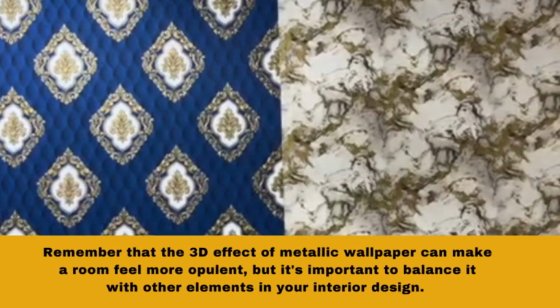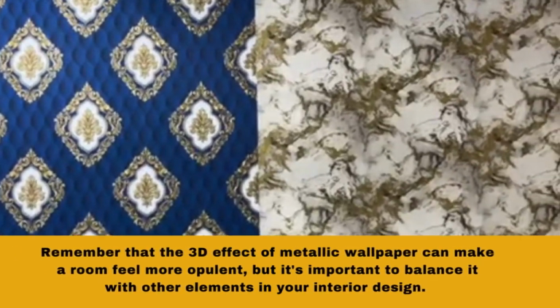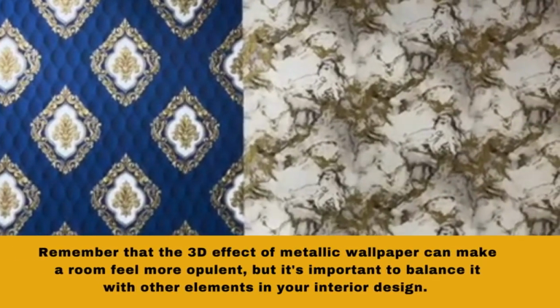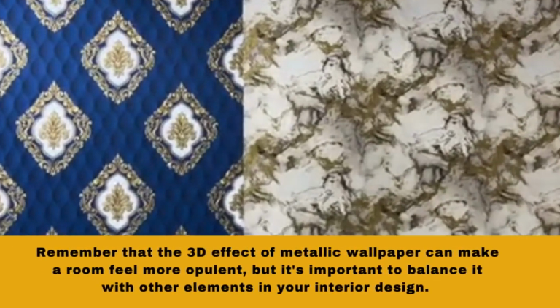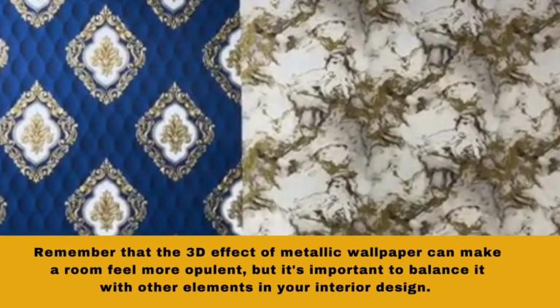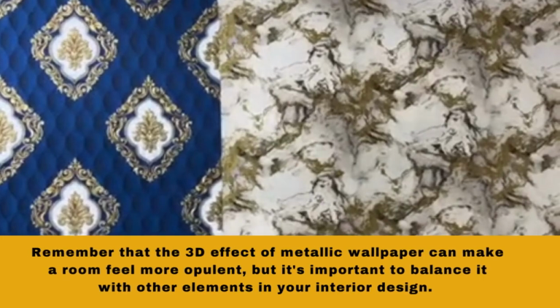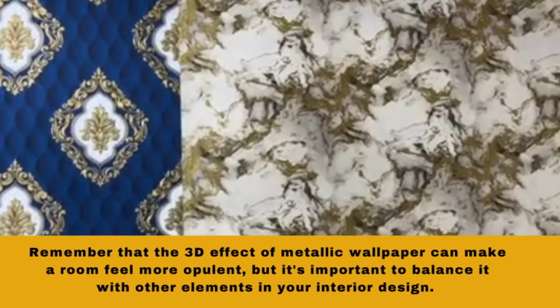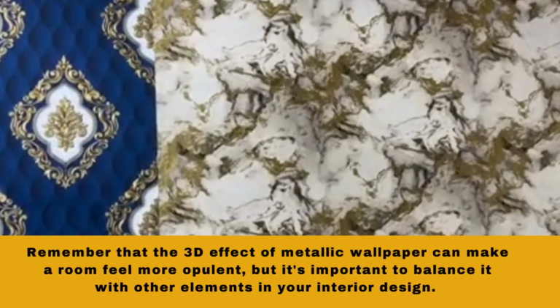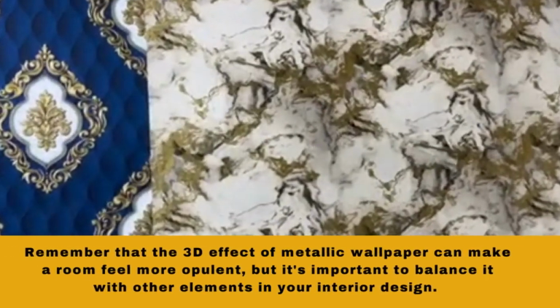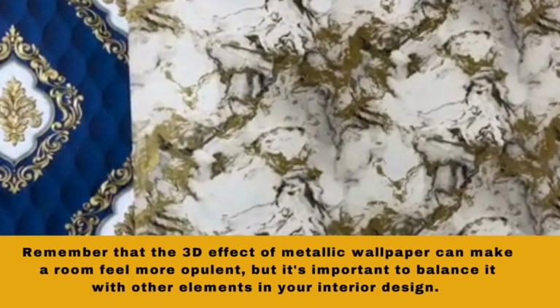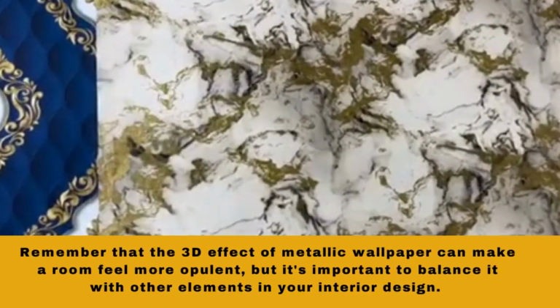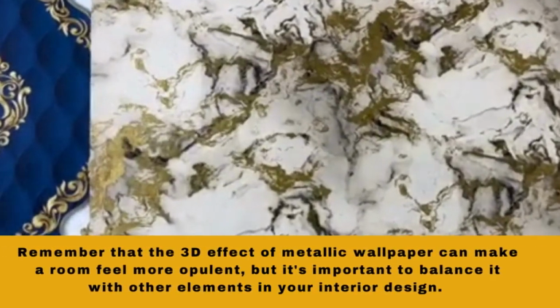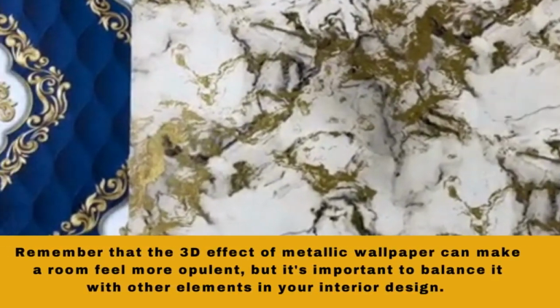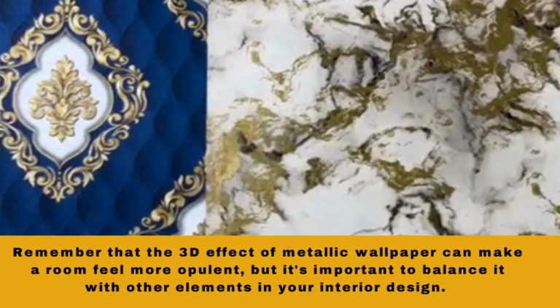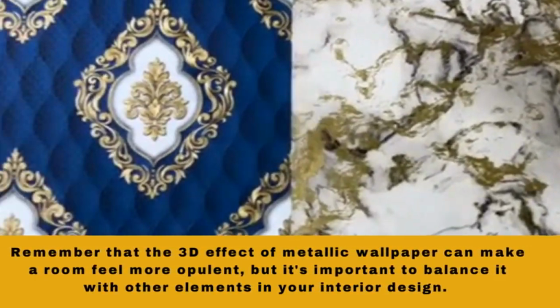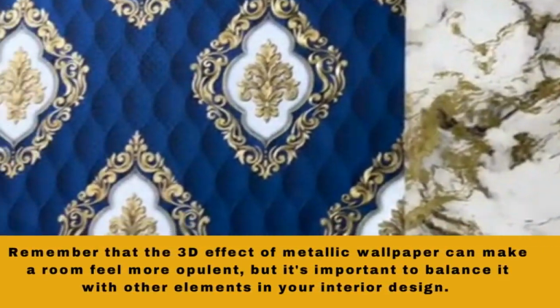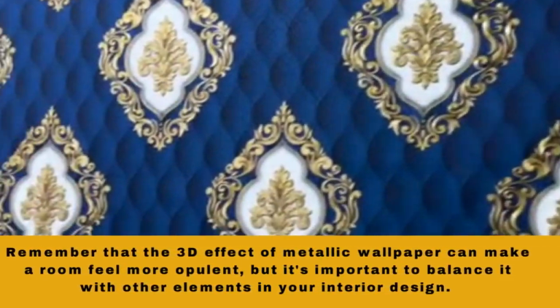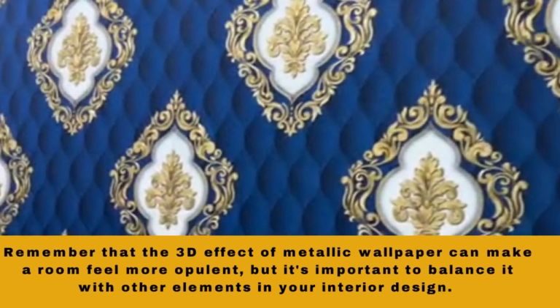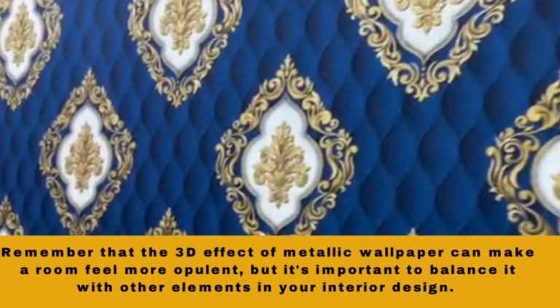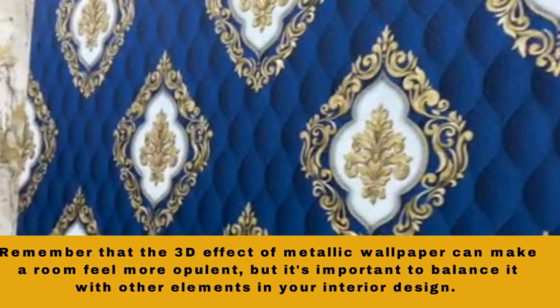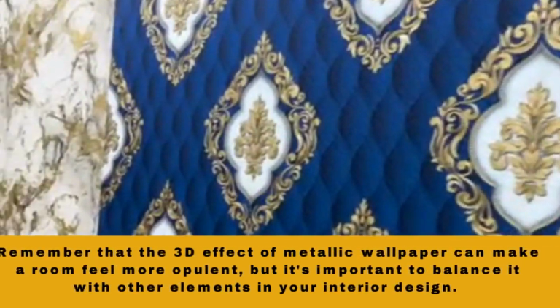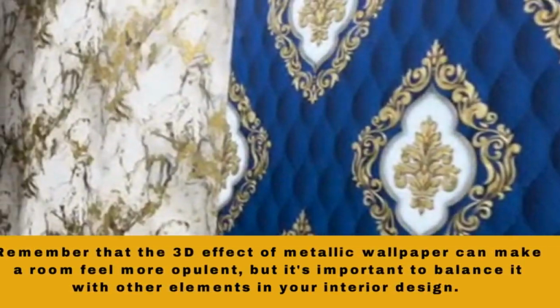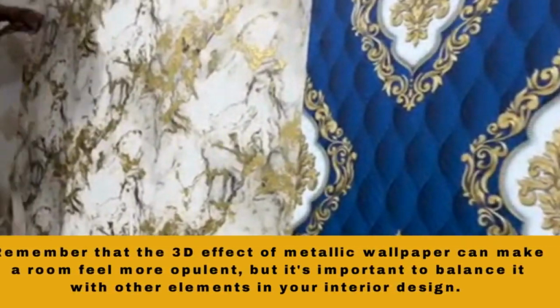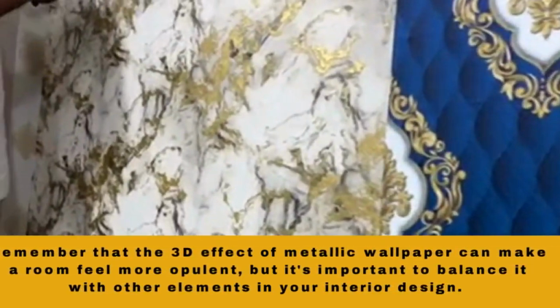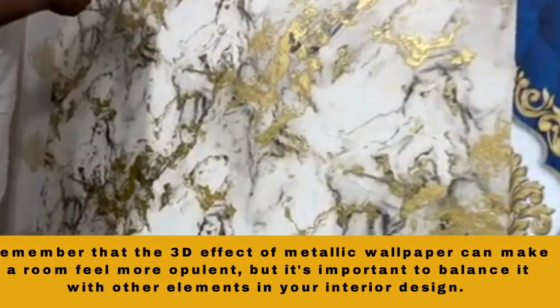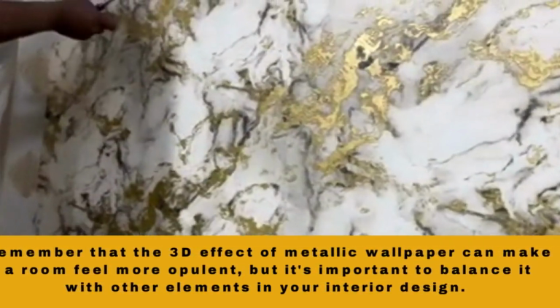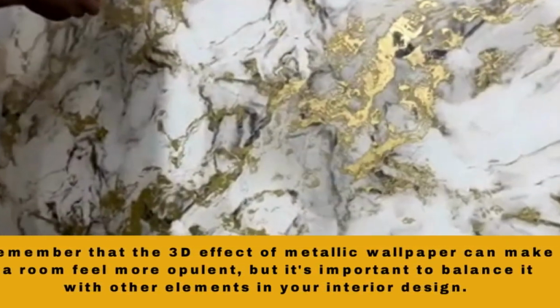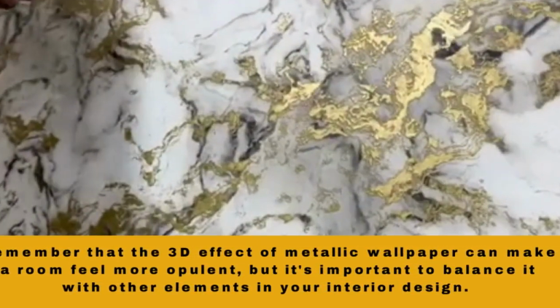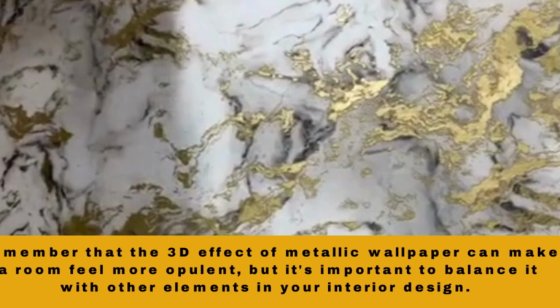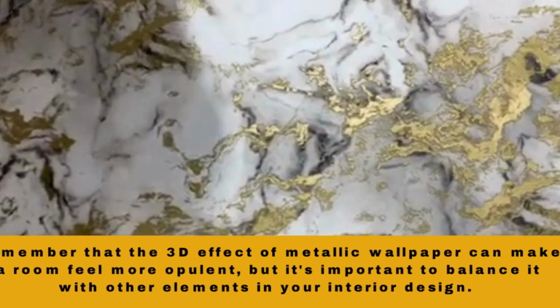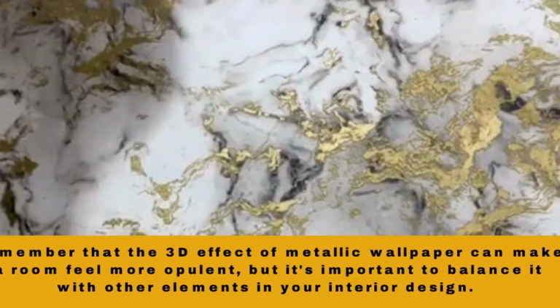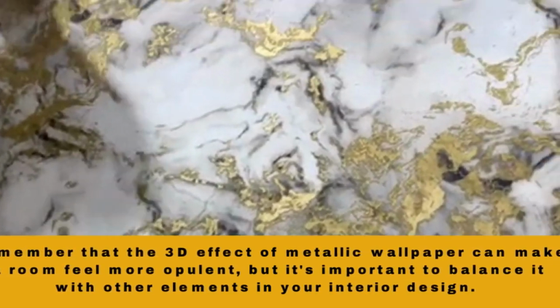Metallic wallpaper can be more delicate than standard wallpaper. Avoid abrasive cleaning methods and use a soft, damp cloth to clean it if needed. Also, be cautious with direct sunlight, as it can cause metallic wallpaper to fade over time.